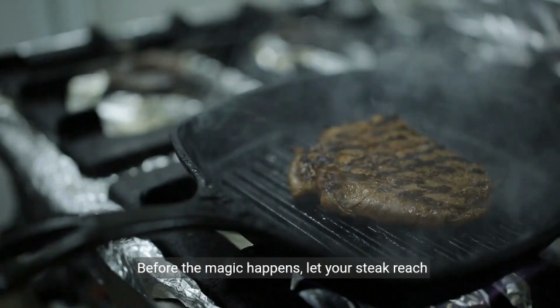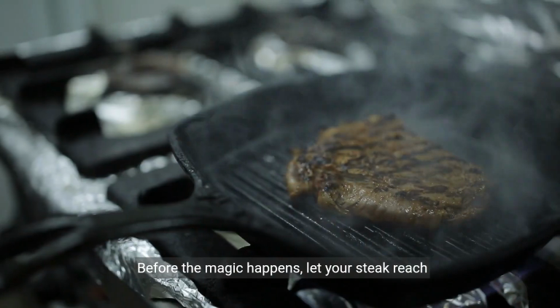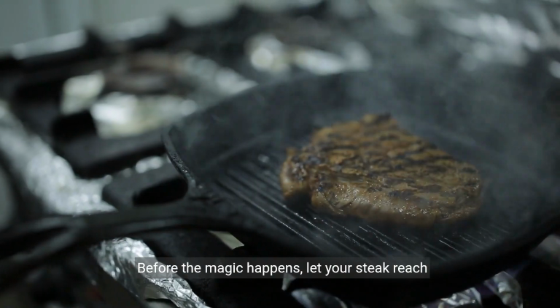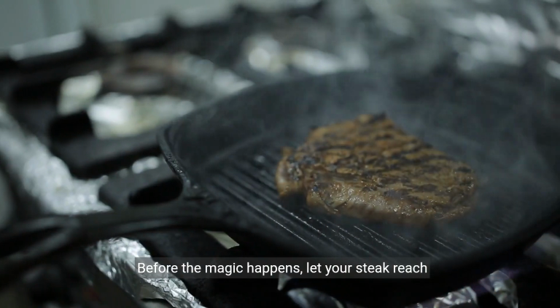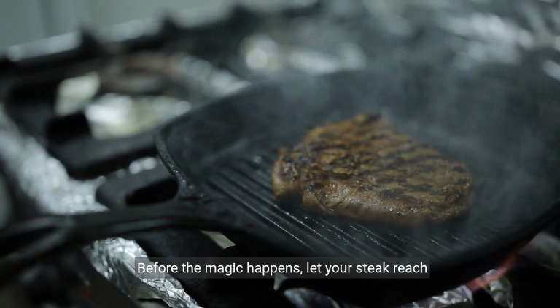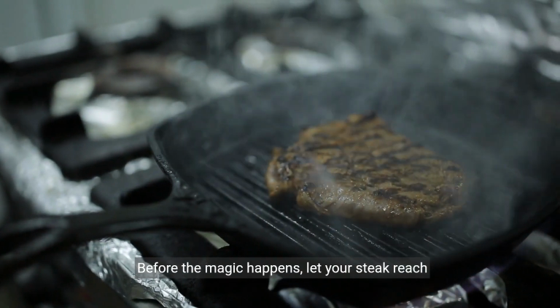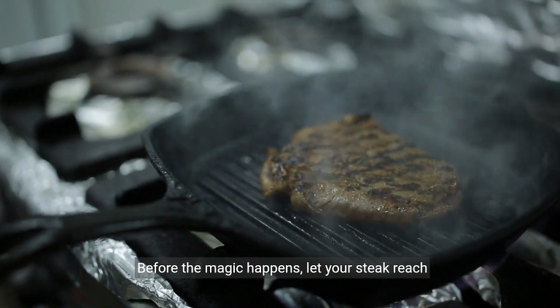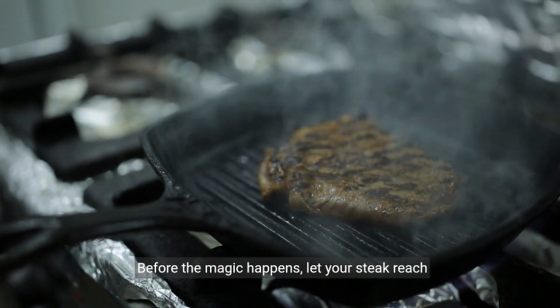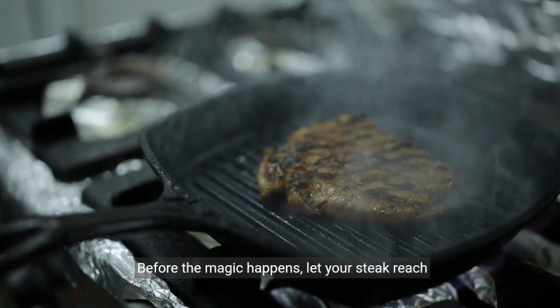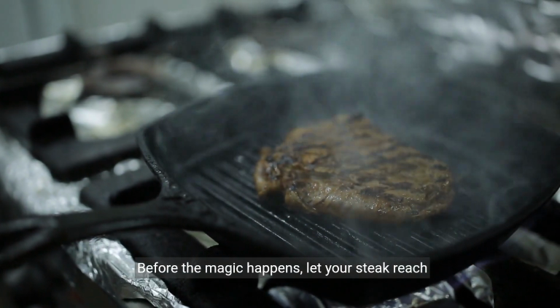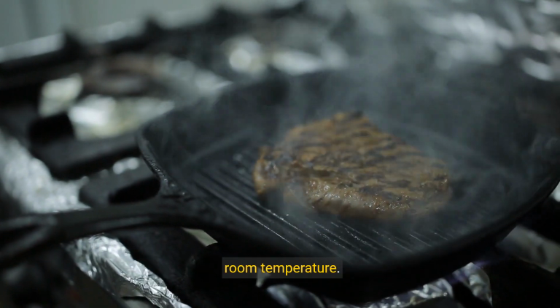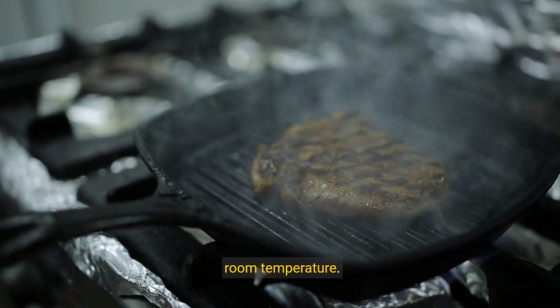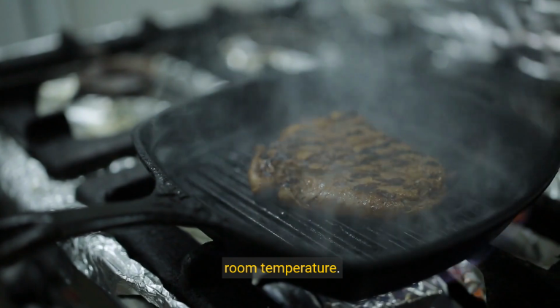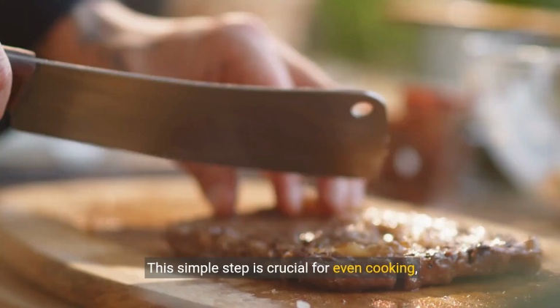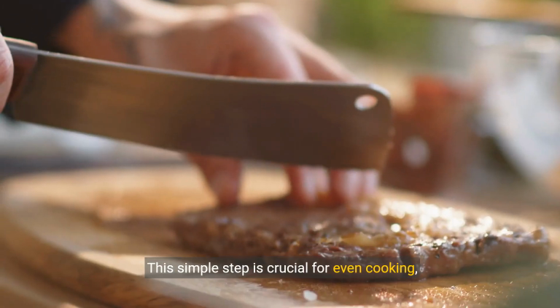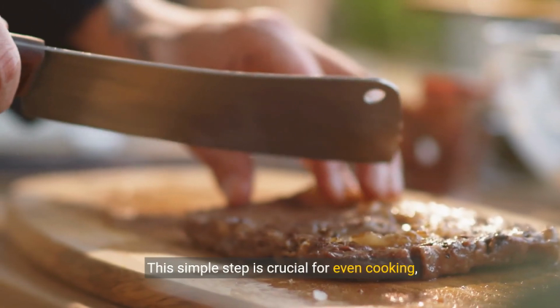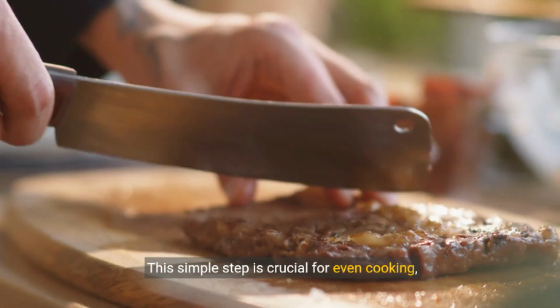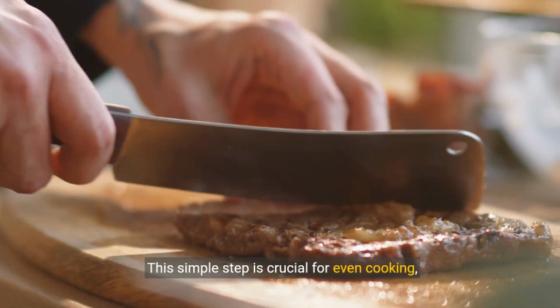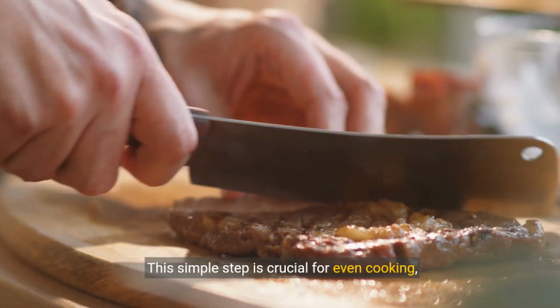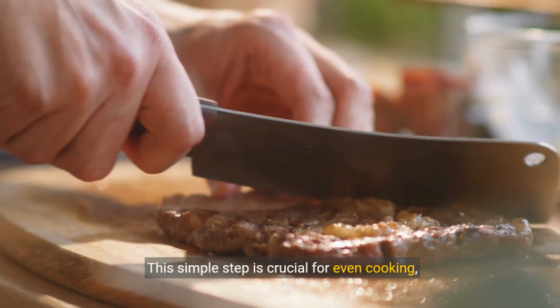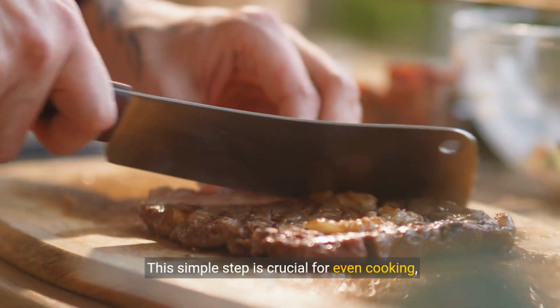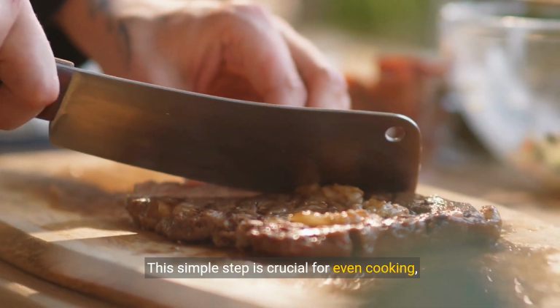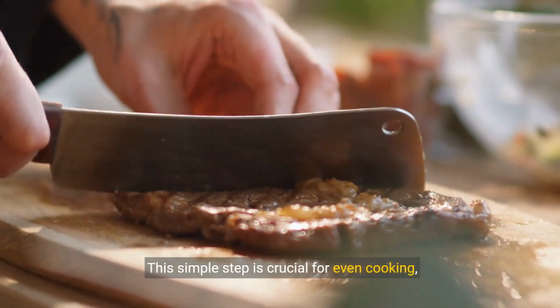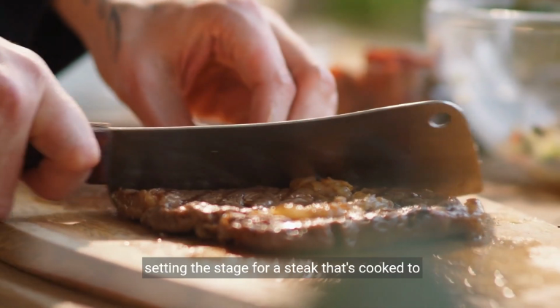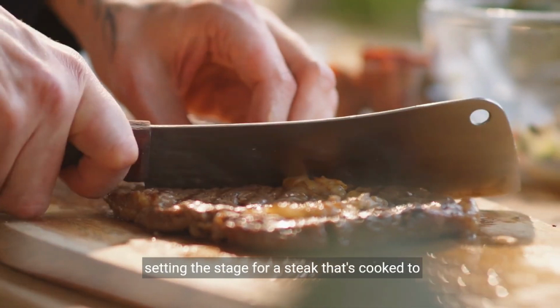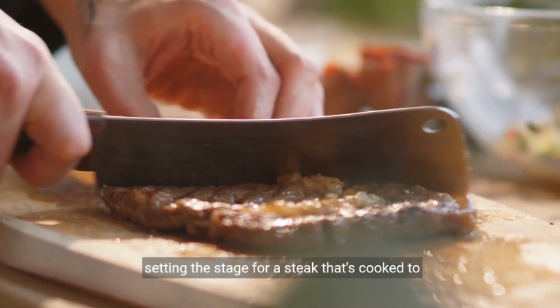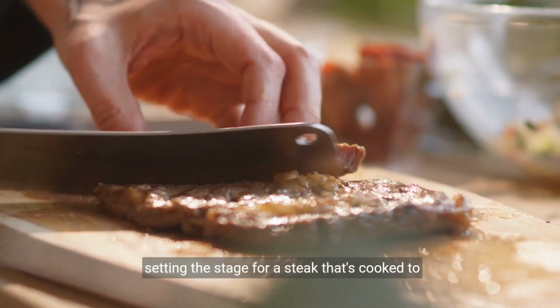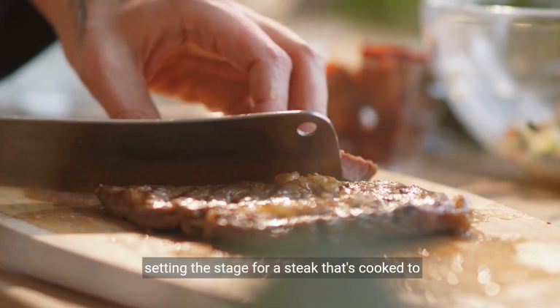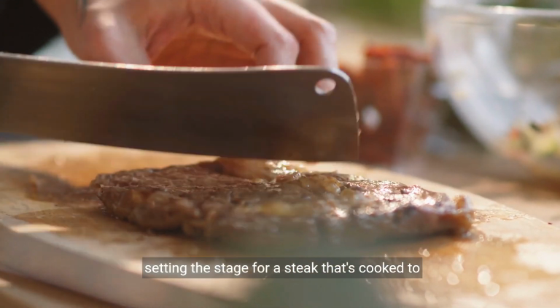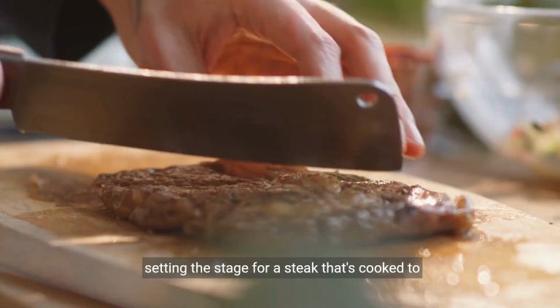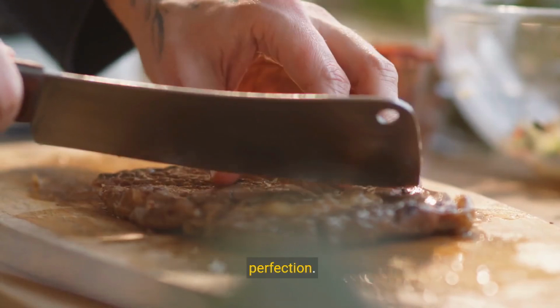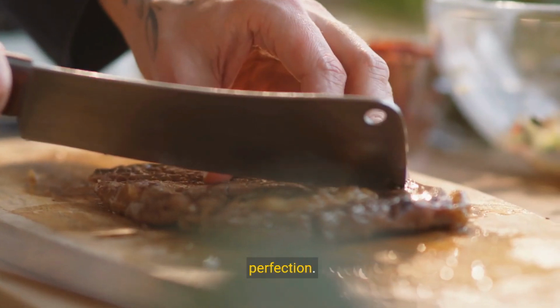Before the magic happens, let your steak reach room temperature. This simple step is crucial for even cooking, setting the stage for a steak that's cooked to perfection.